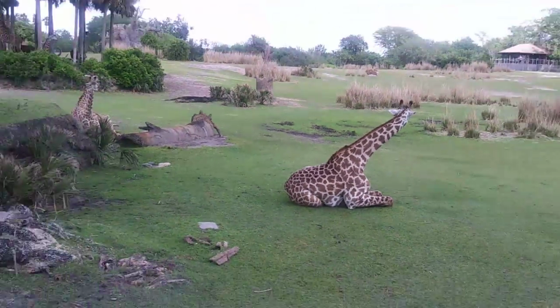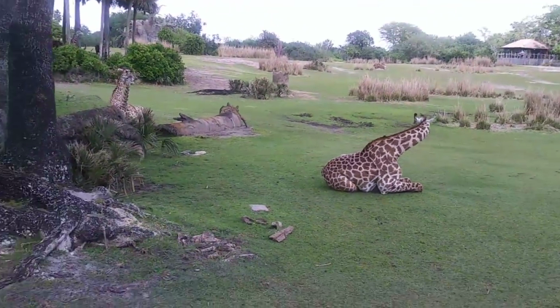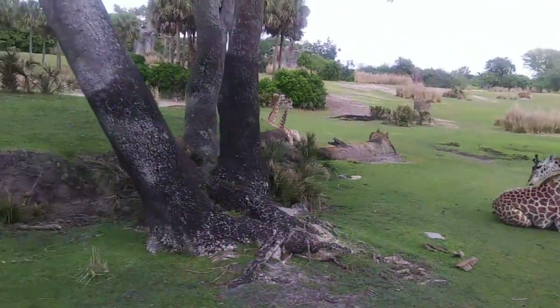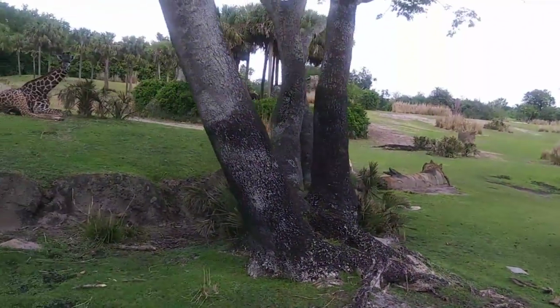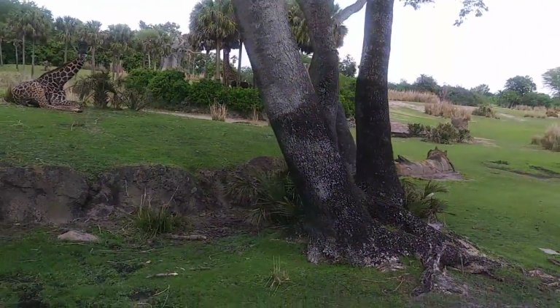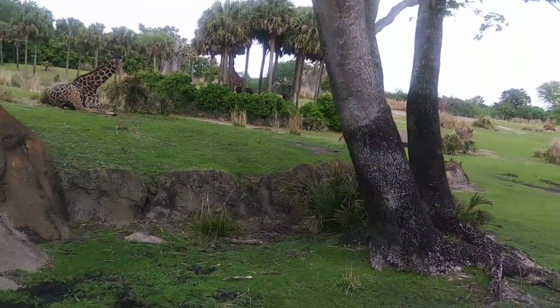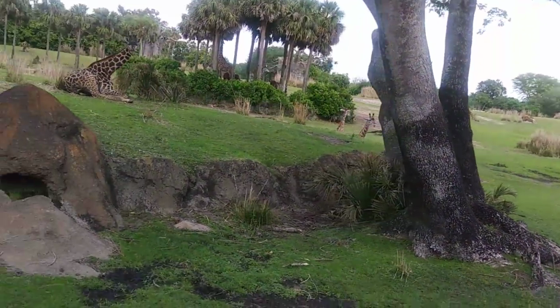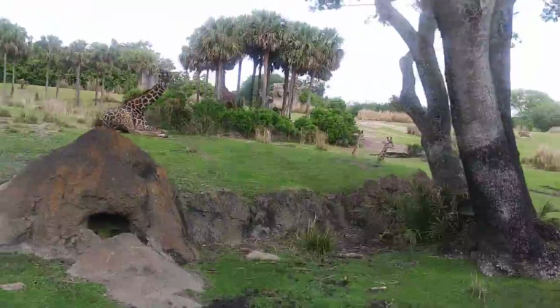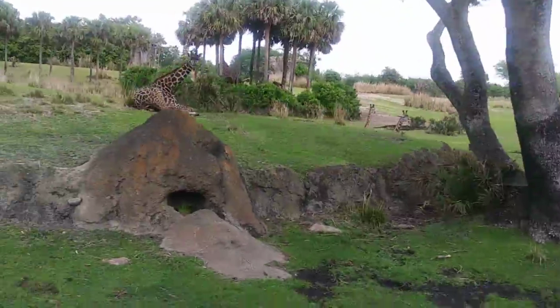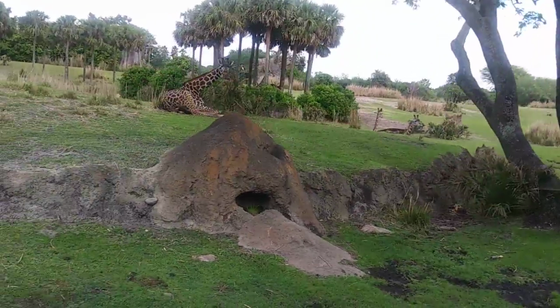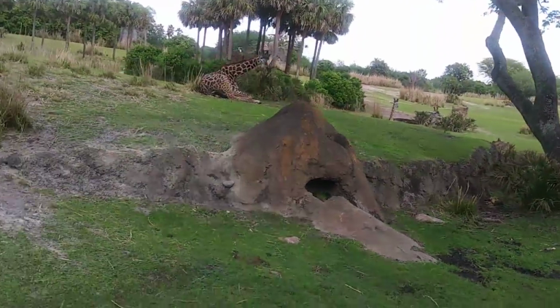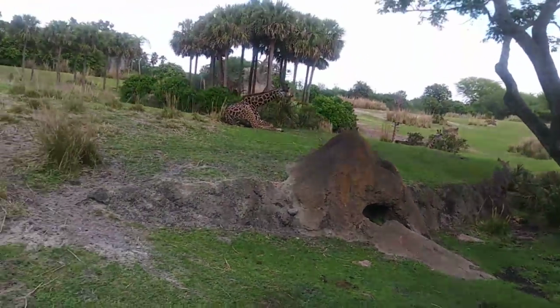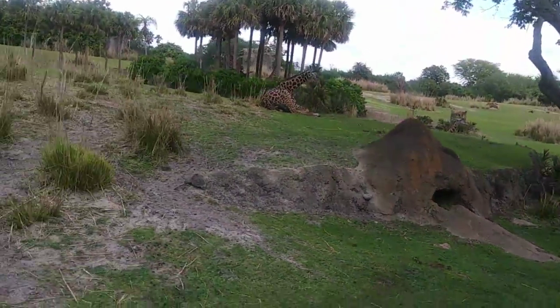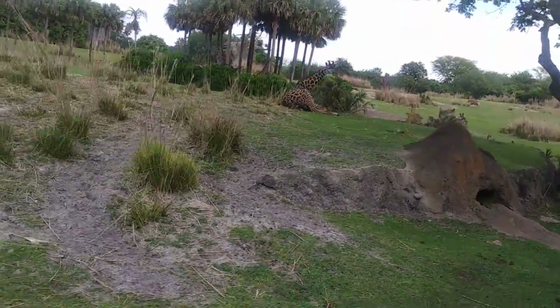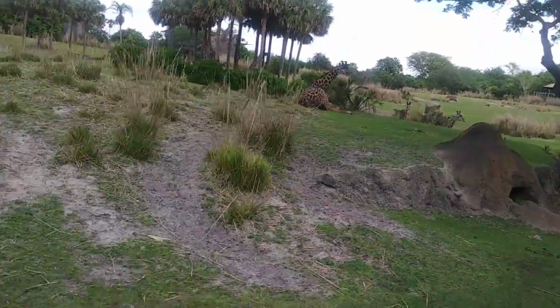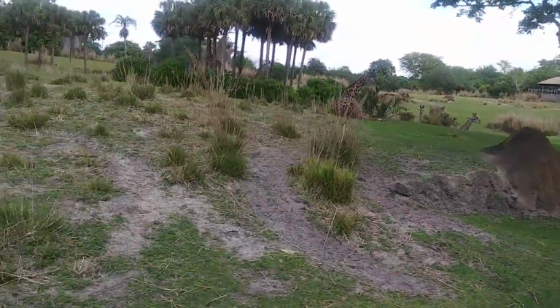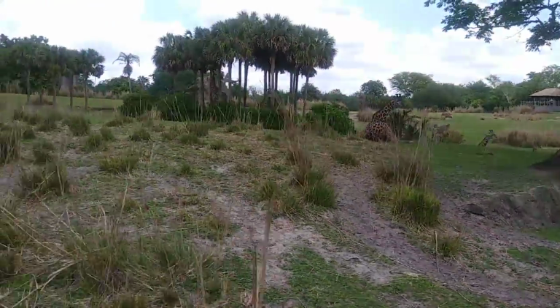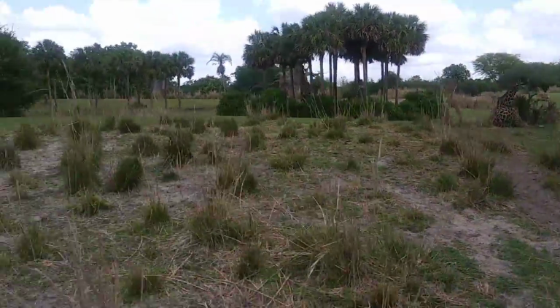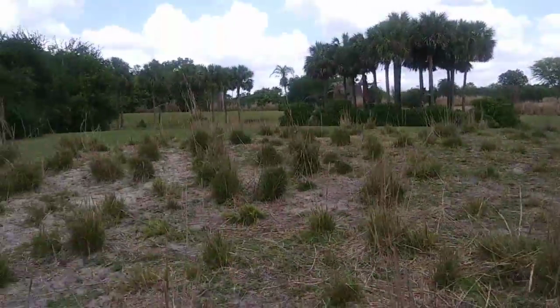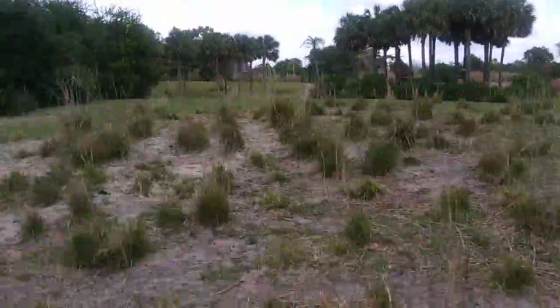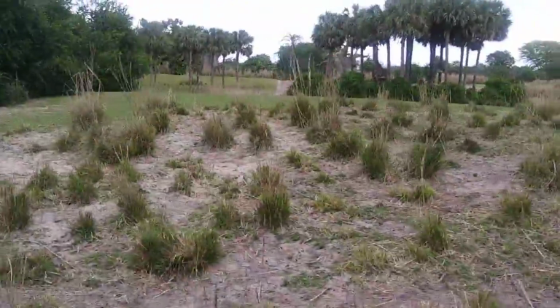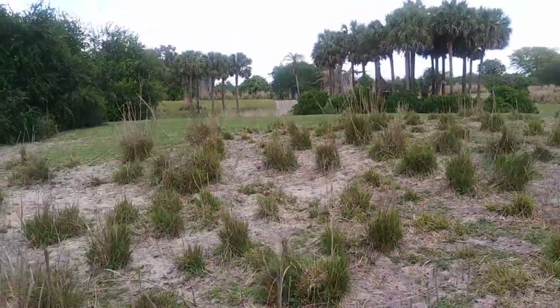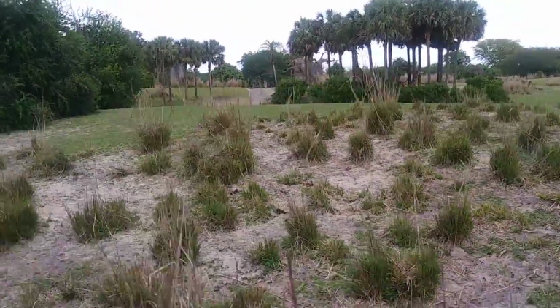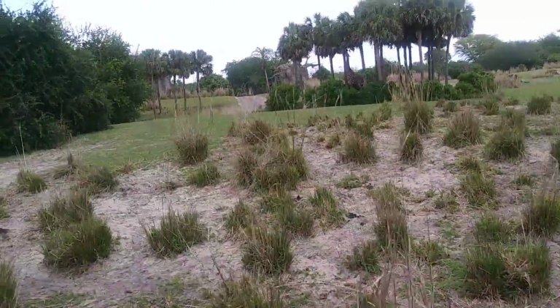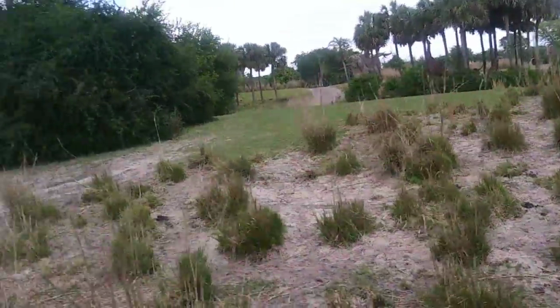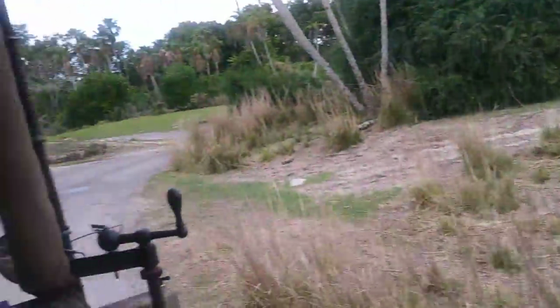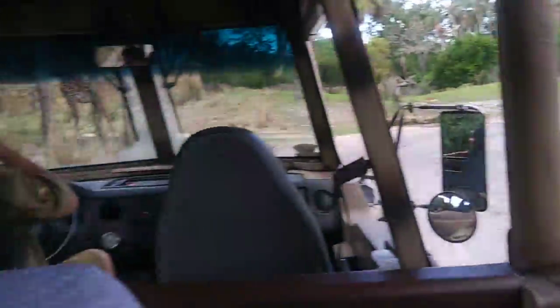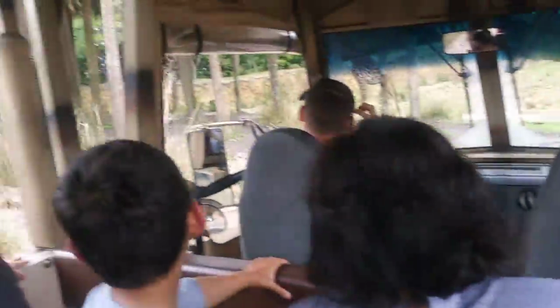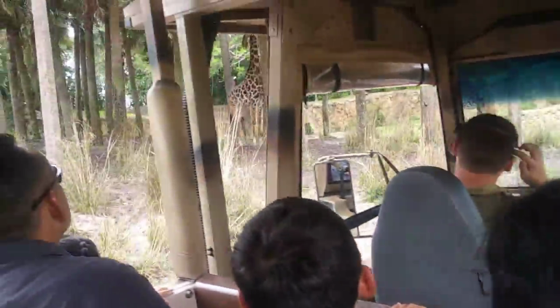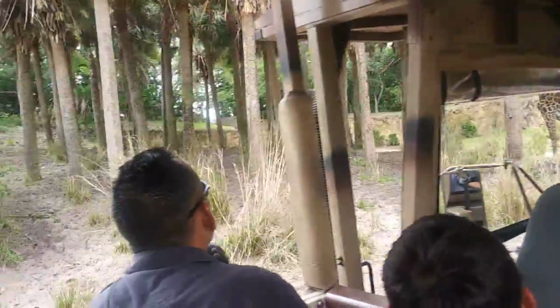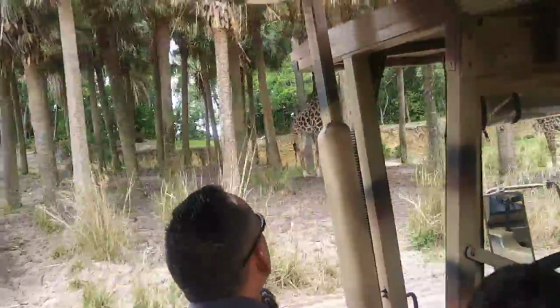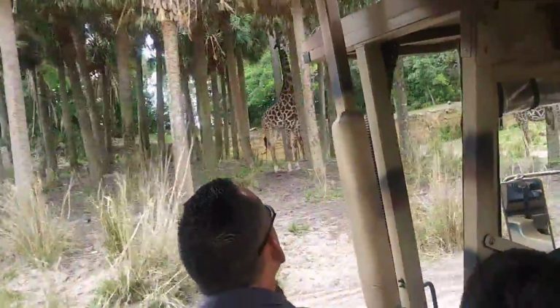You can also see the ossicones right on top of the giraffe's head — those are skin-covered horns. The giraffe's heart is about two feet long and weighs around 25 pounds. They have the highest blood pressure of any animal, and that's for obvious reasons.